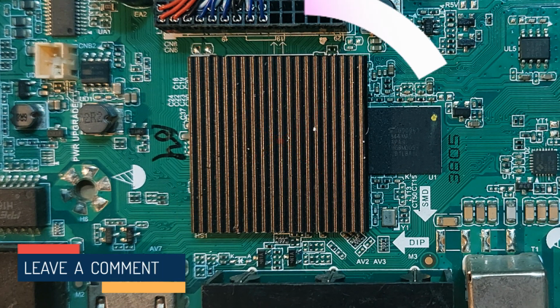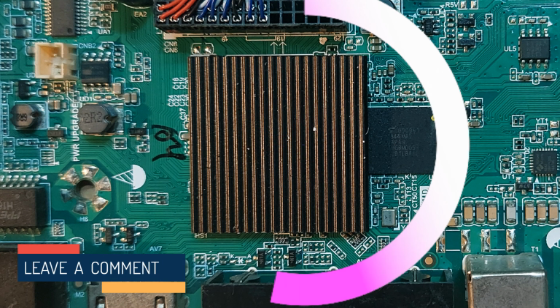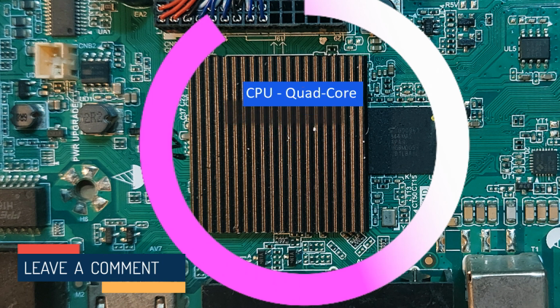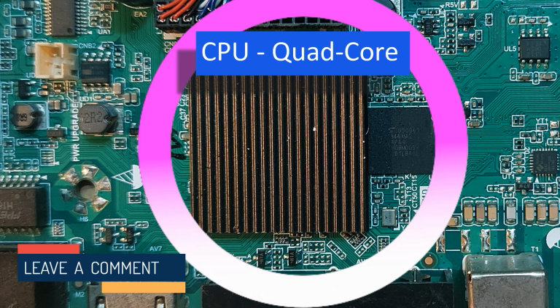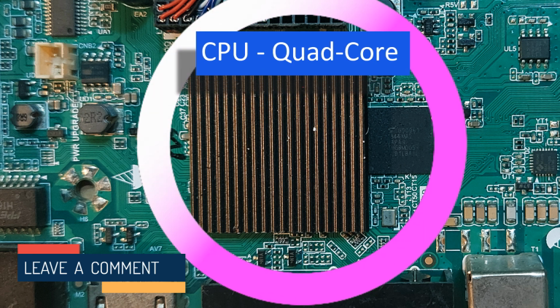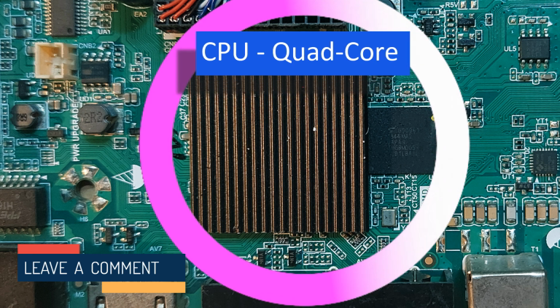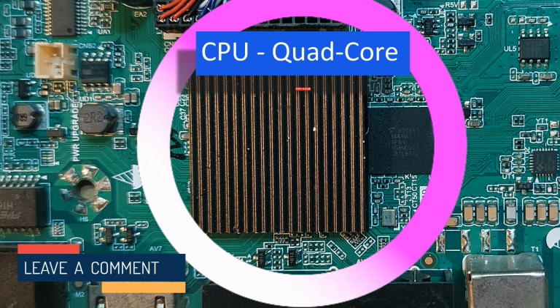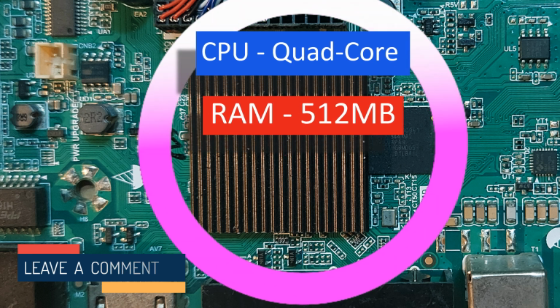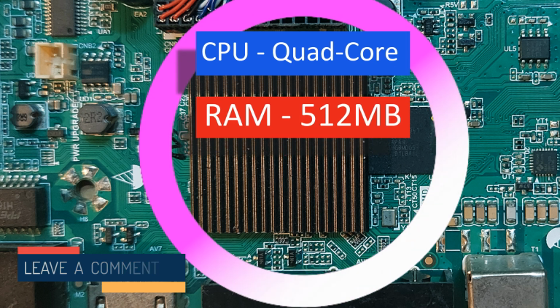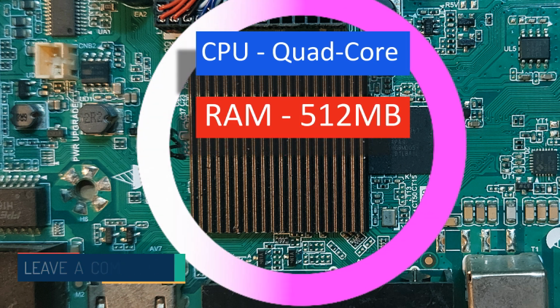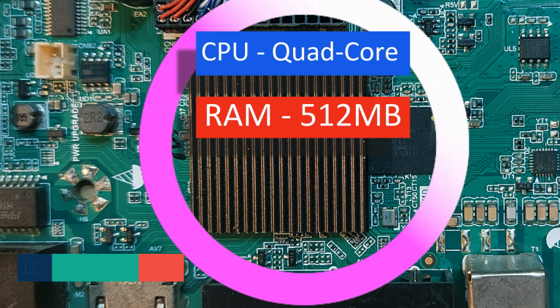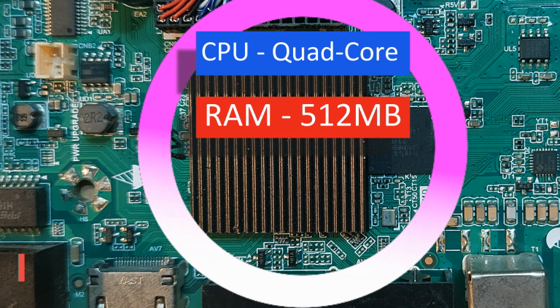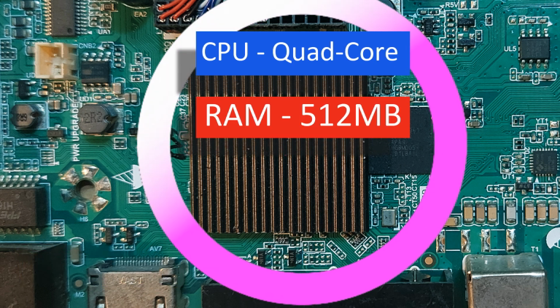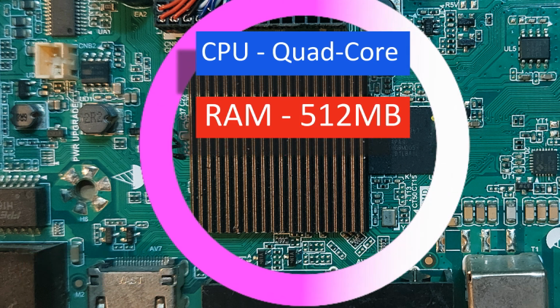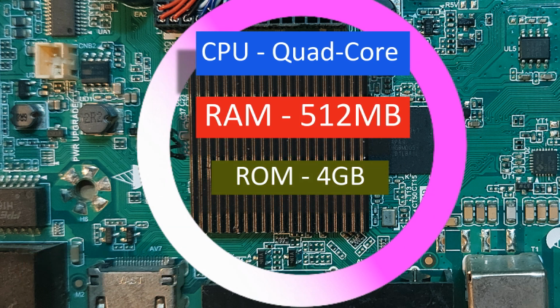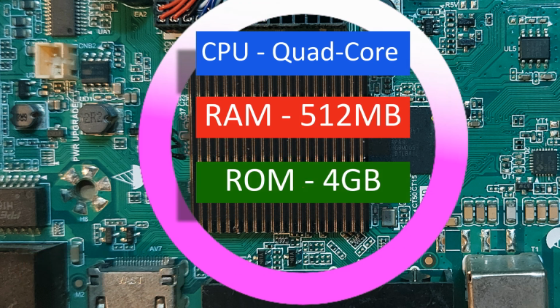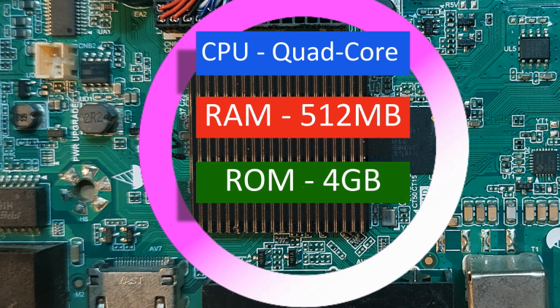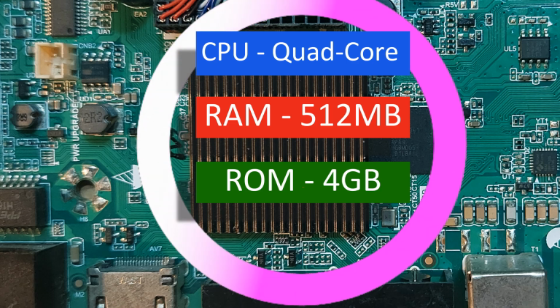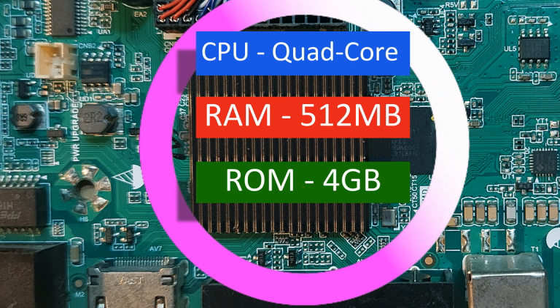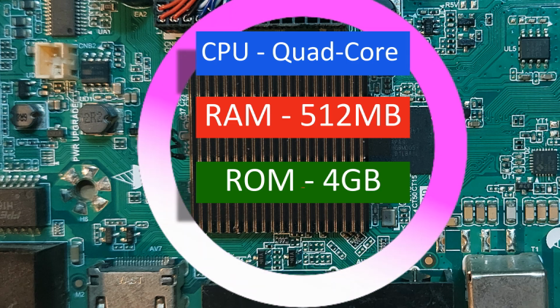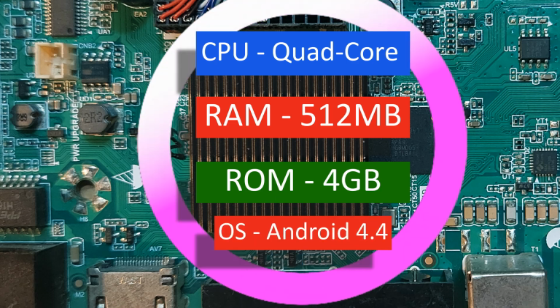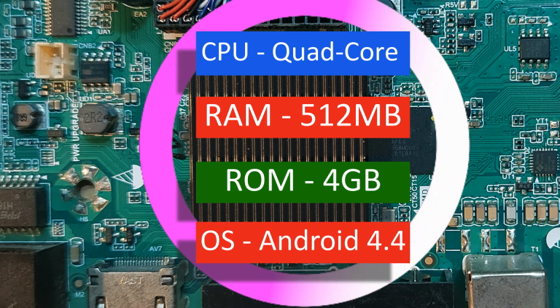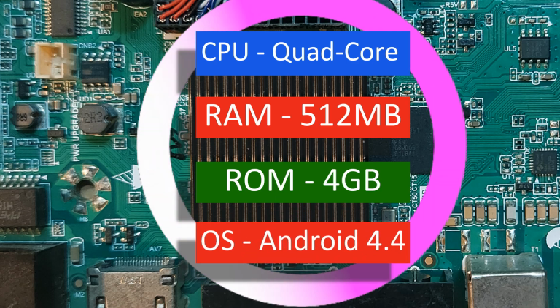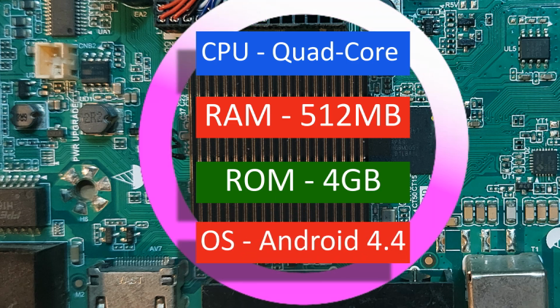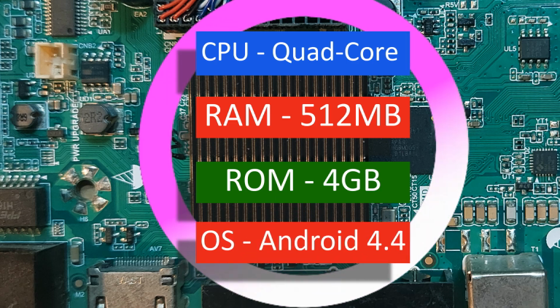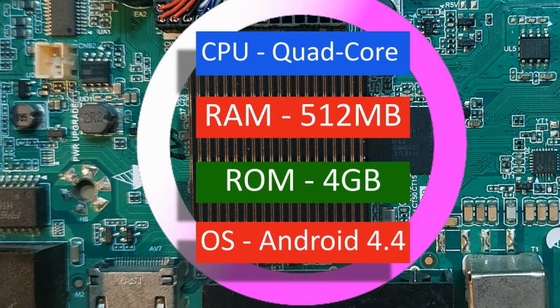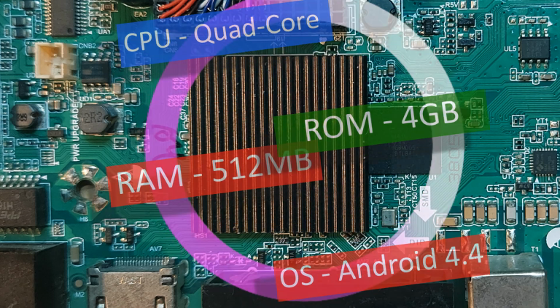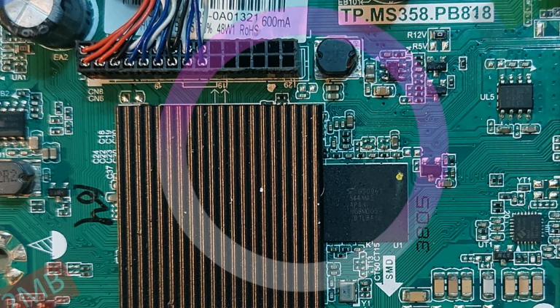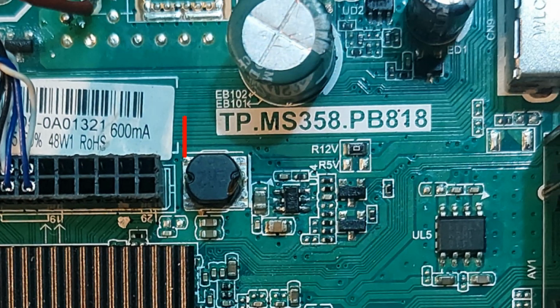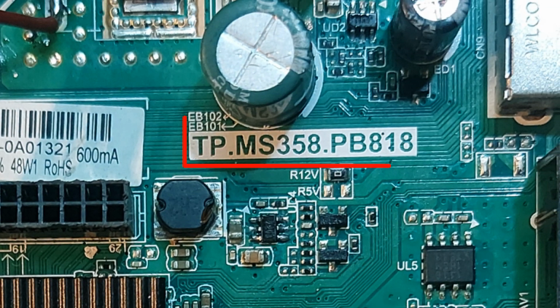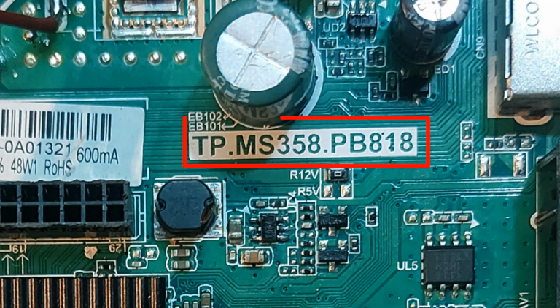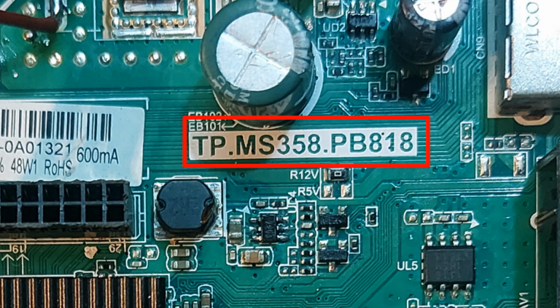Here is a quad-core processor, 512 MB RAM, 4 GB ROM, operating system Android 4.4. Note the motherboard number from here.